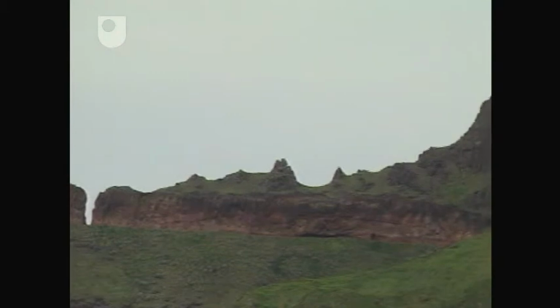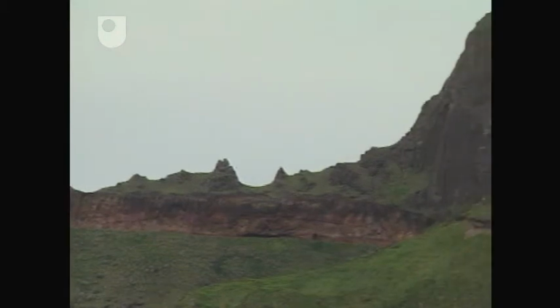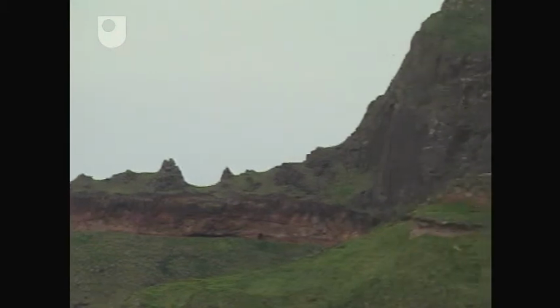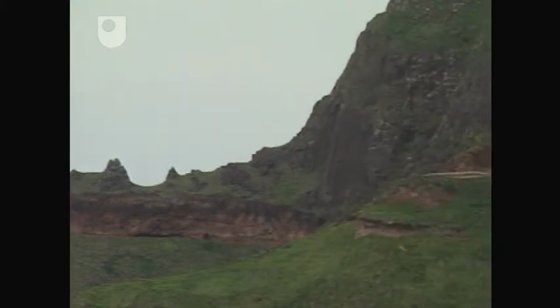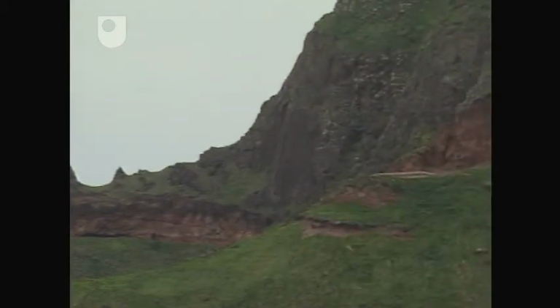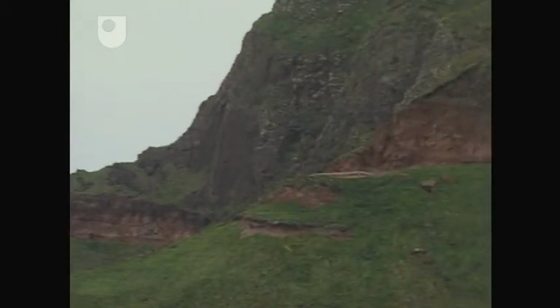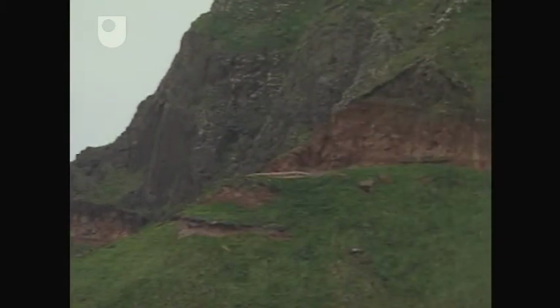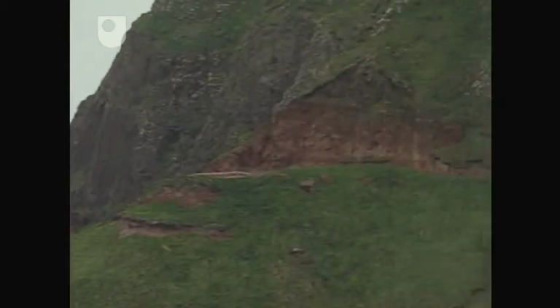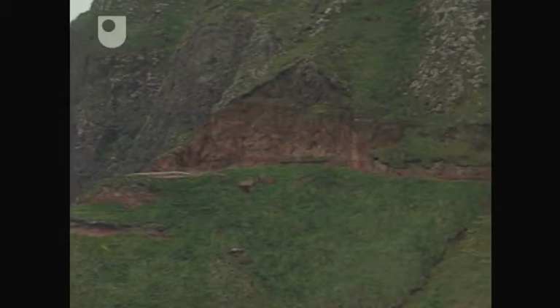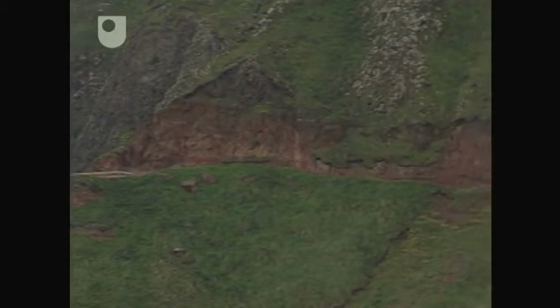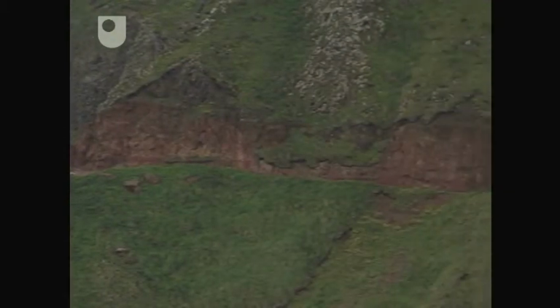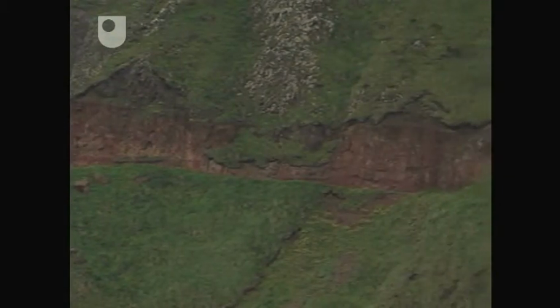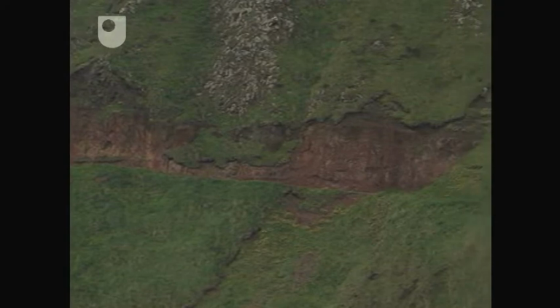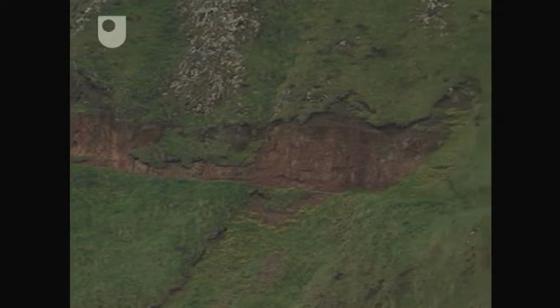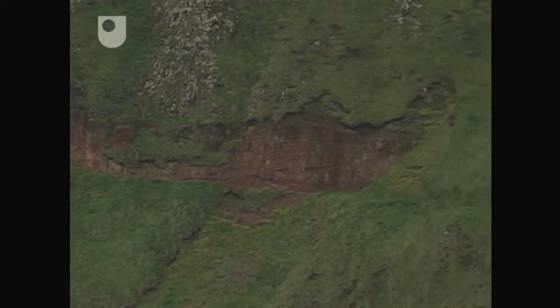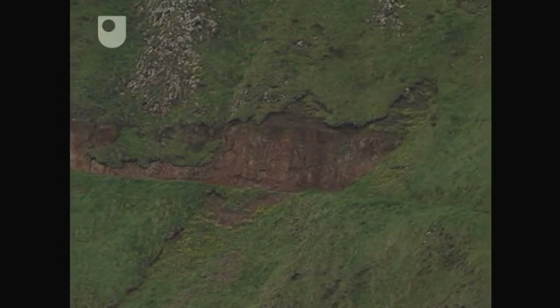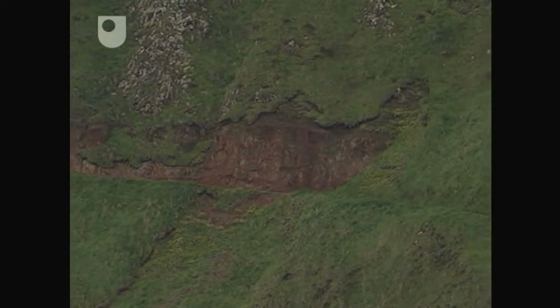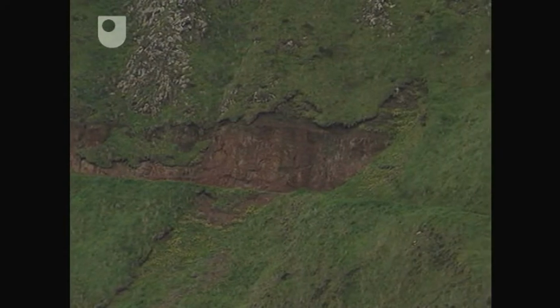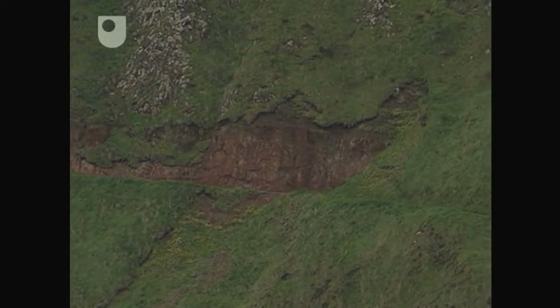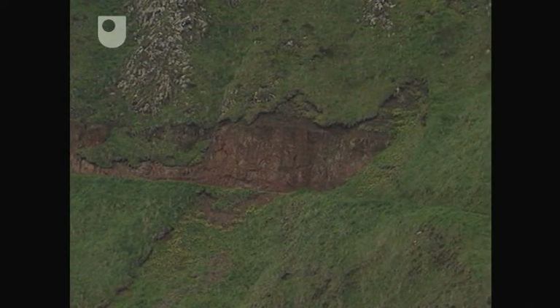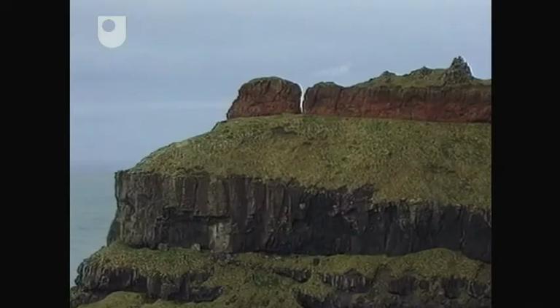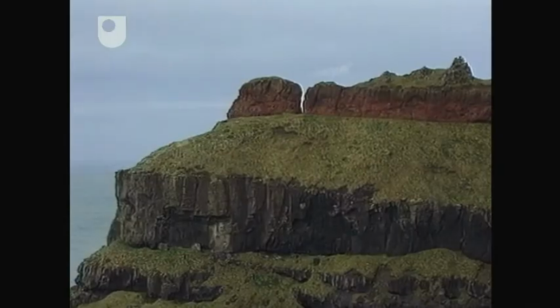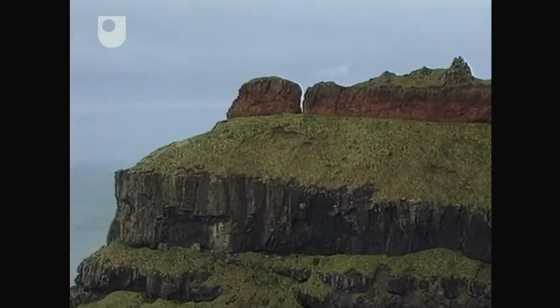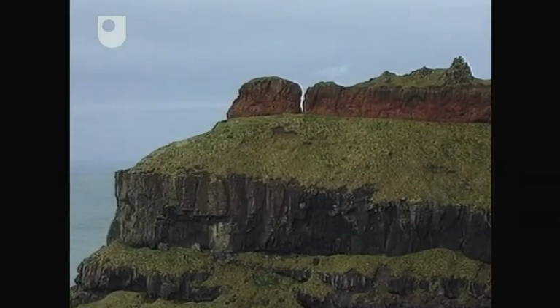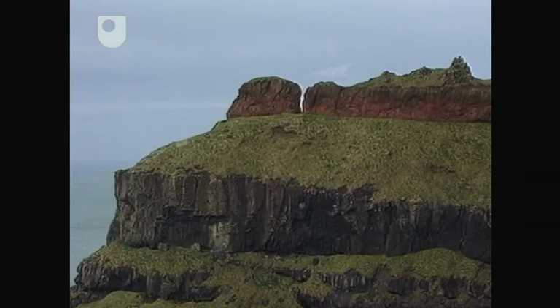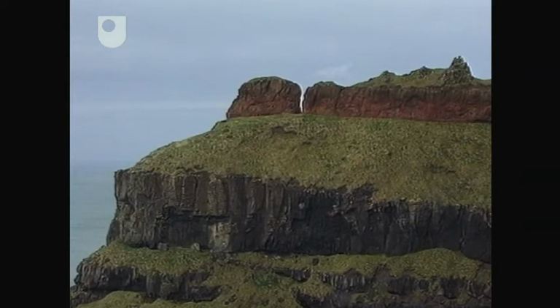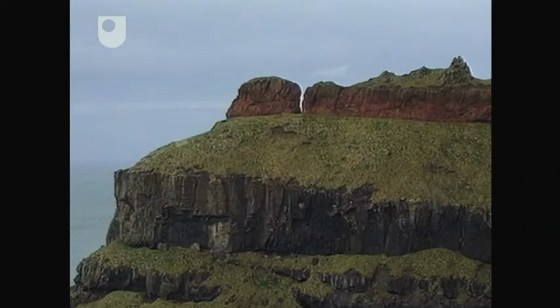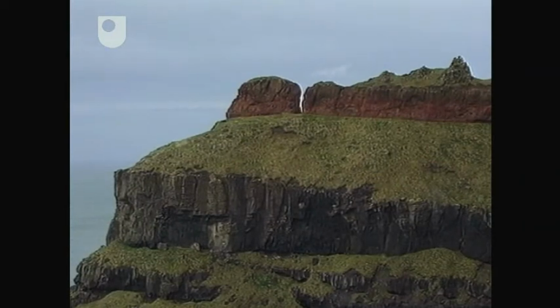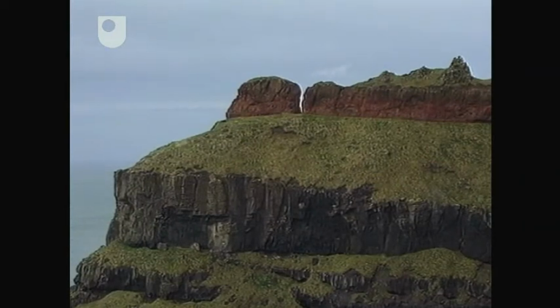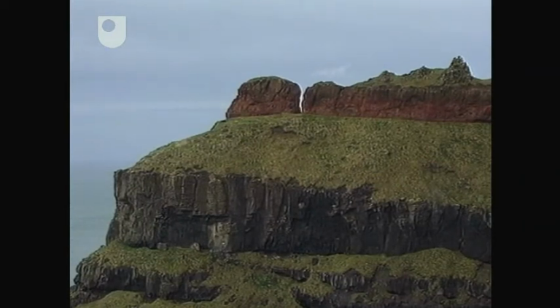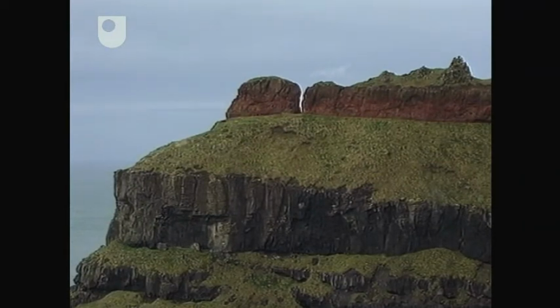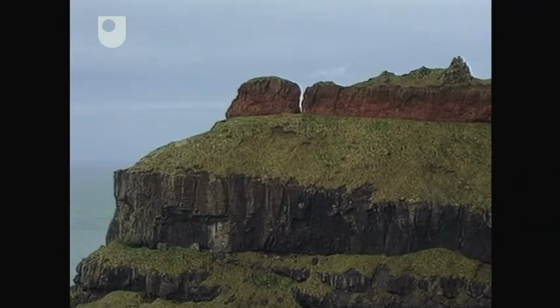We've just been looking at a red horizon, which locally we call the inter-basaltic horizon. We know it's been developed by chemical weathering, and we suggest that the timescale over which this process operated was of the order of 10,000 years or so.